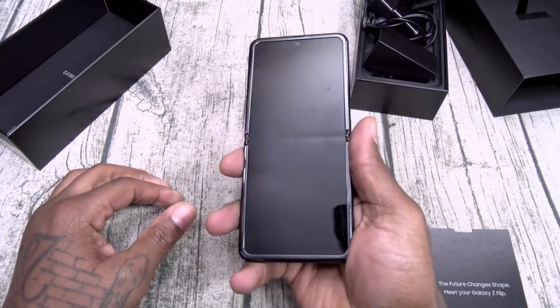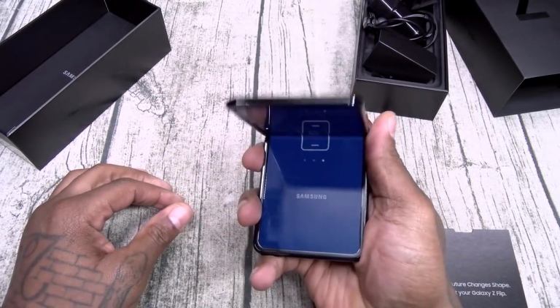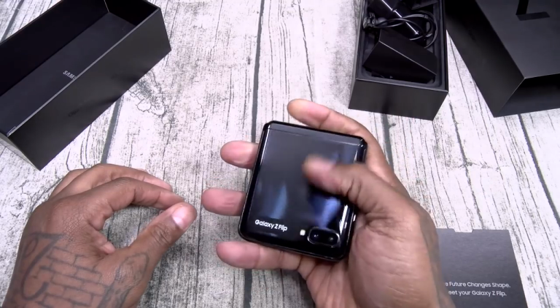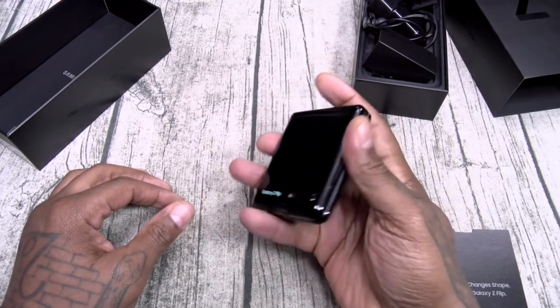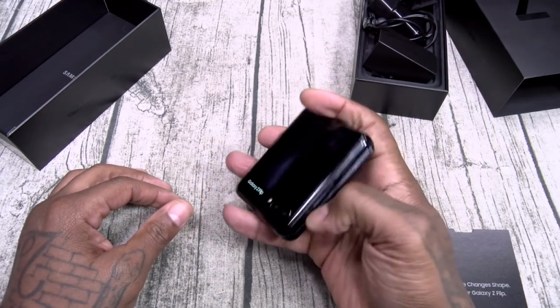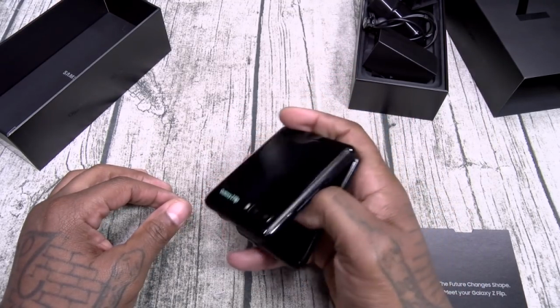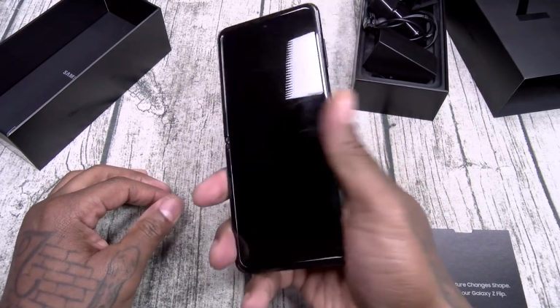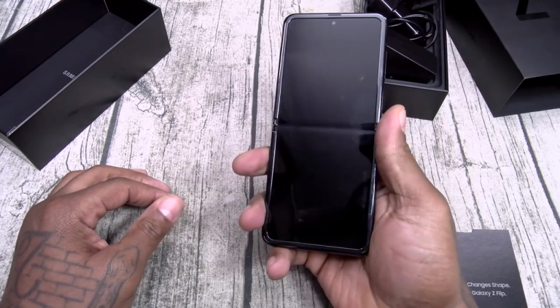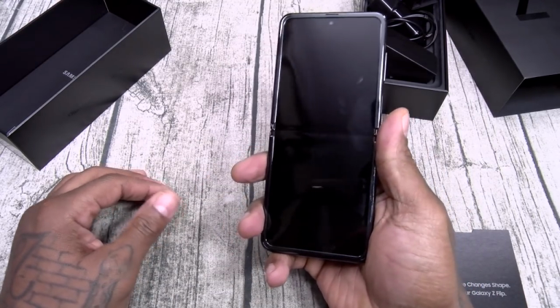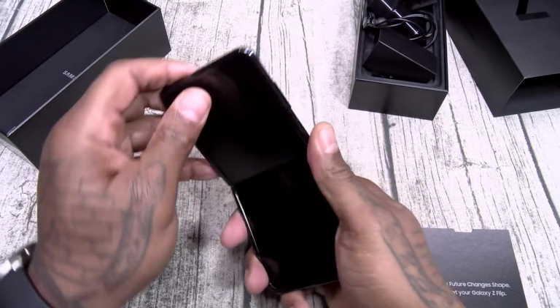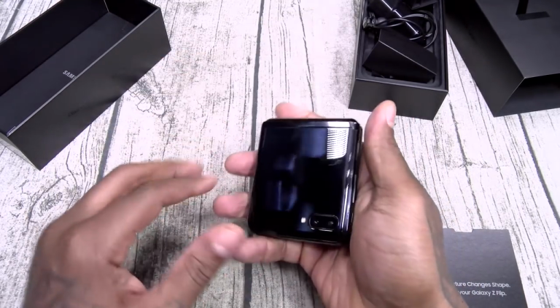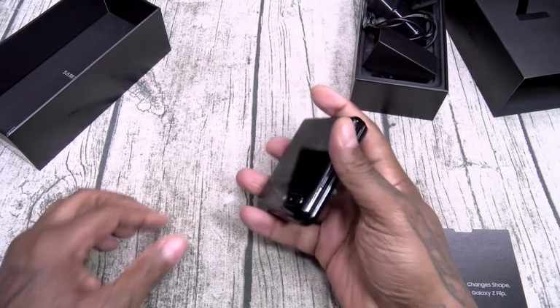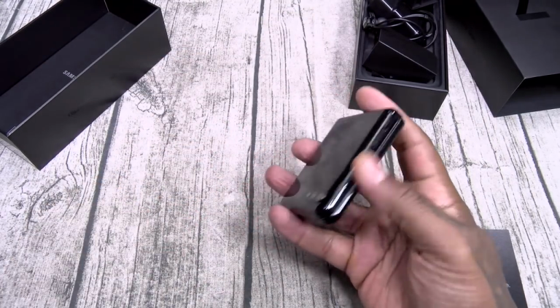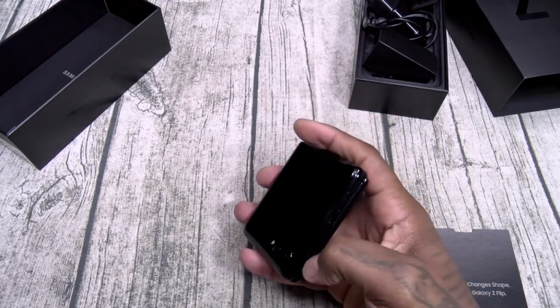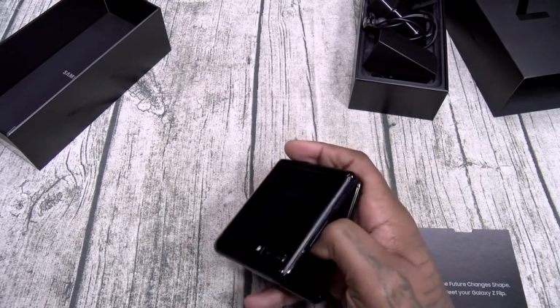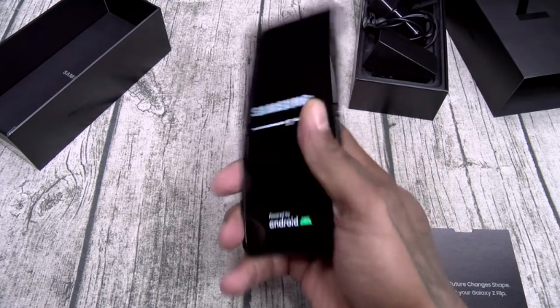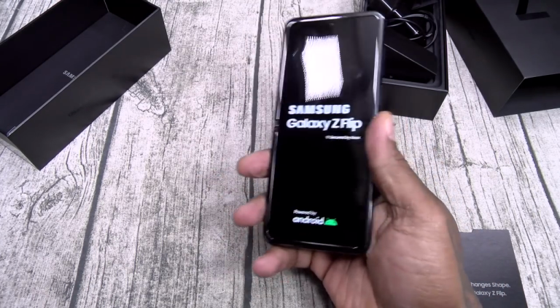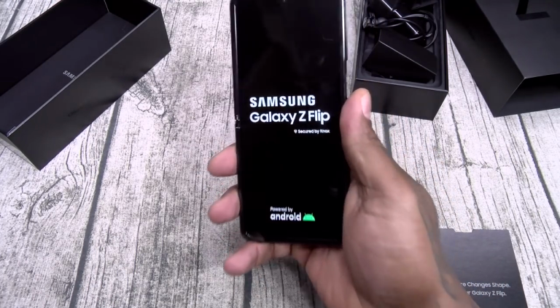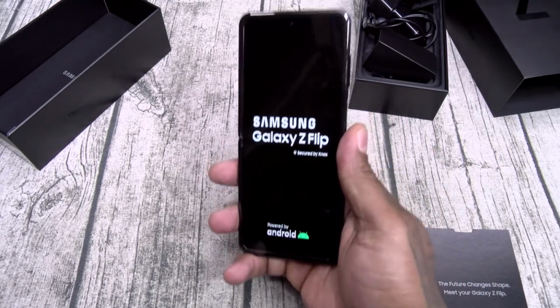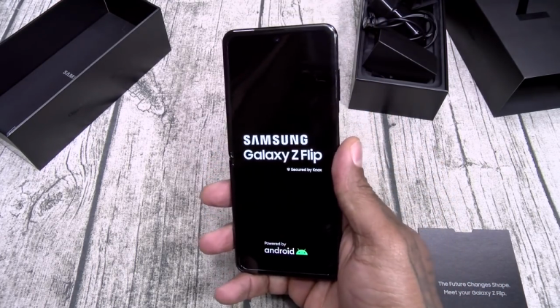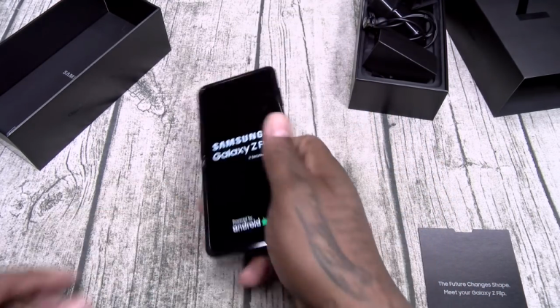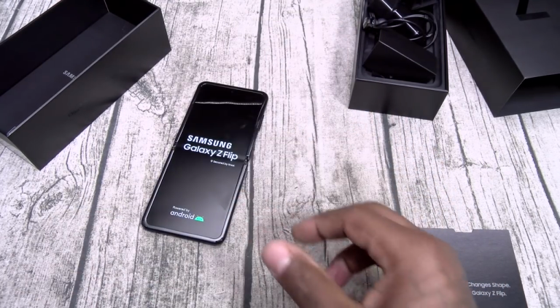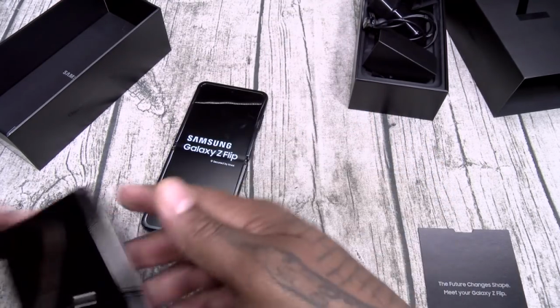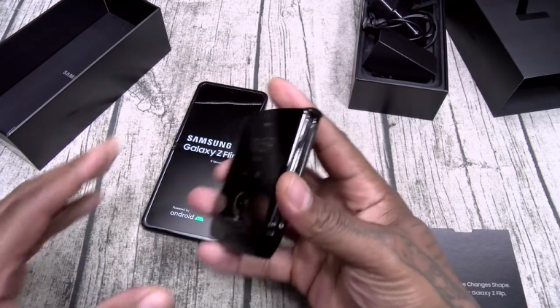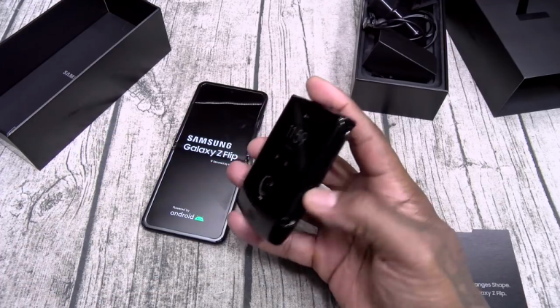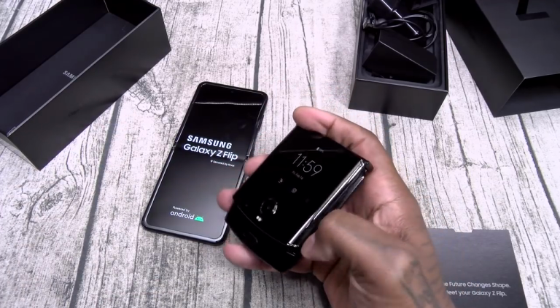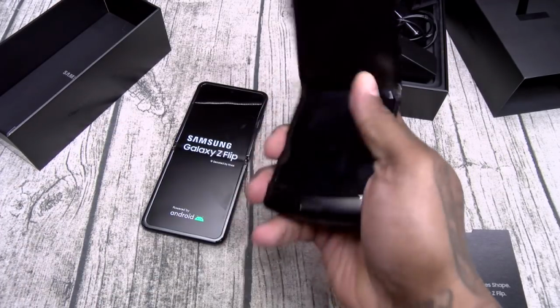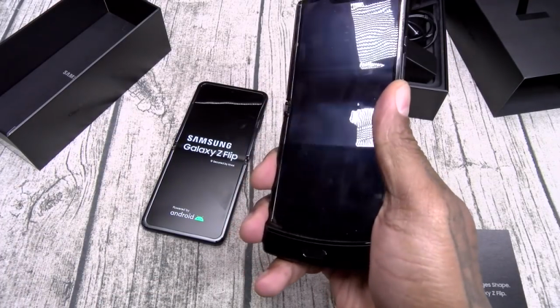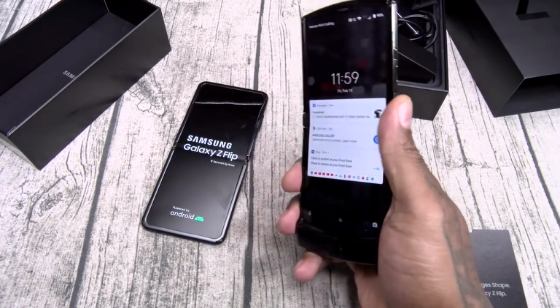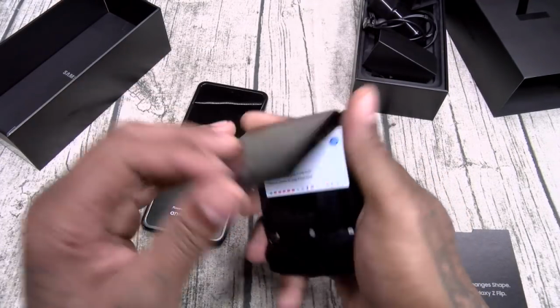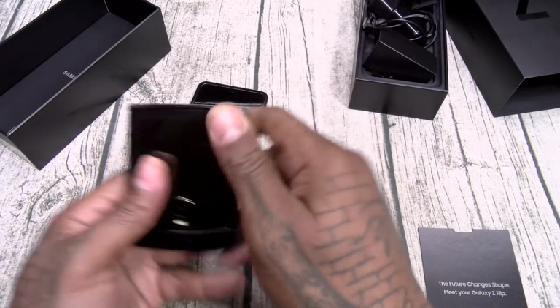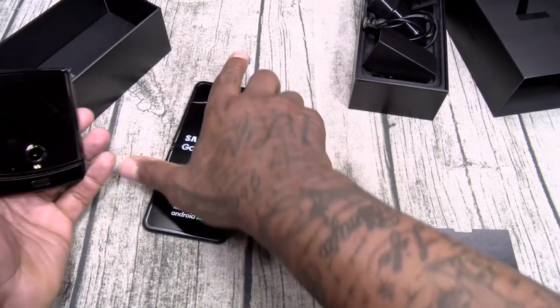Let's try the one-hand open test real quick. This is really satisfying. Let me pull out the Razr one time — this has a better flip than a Razr.